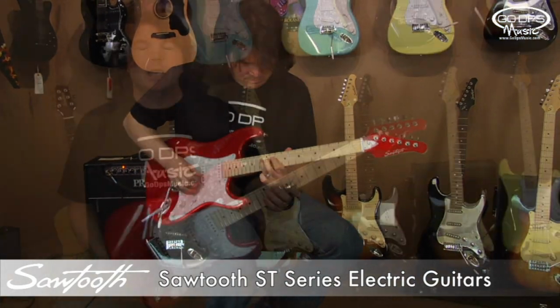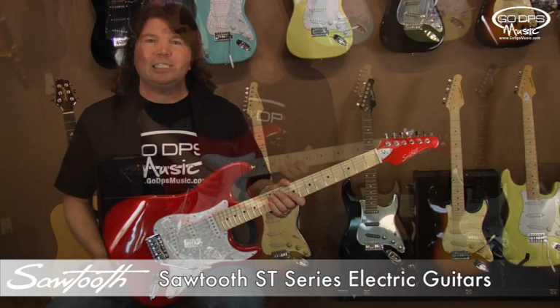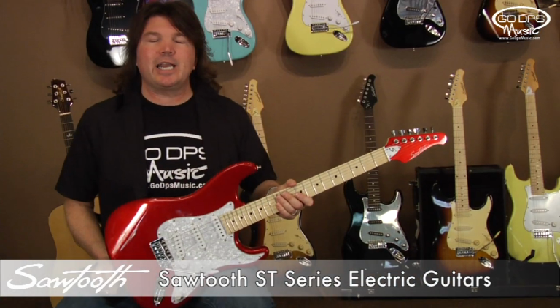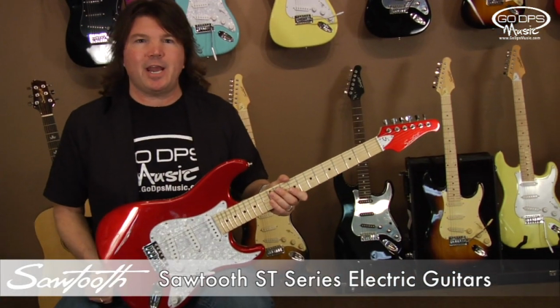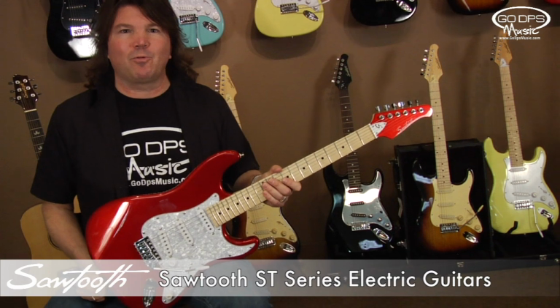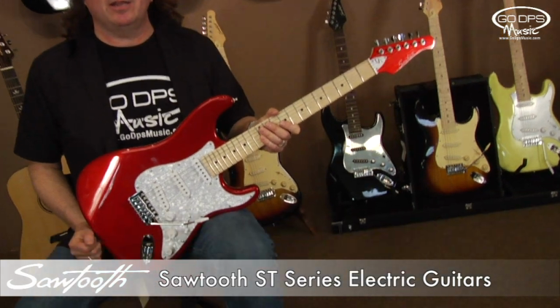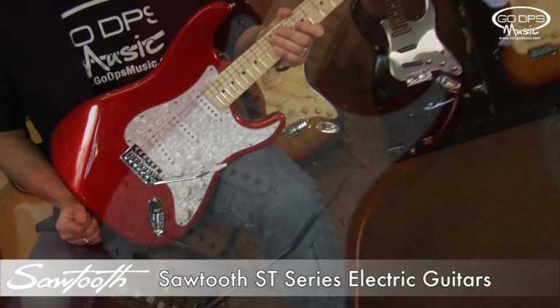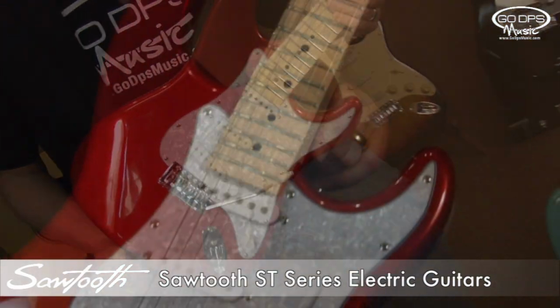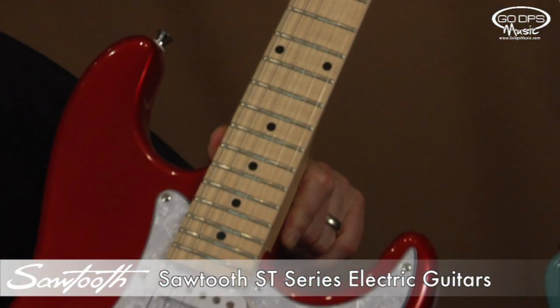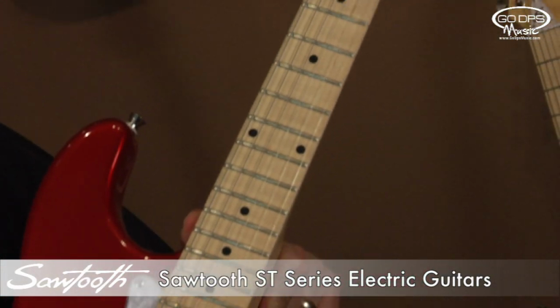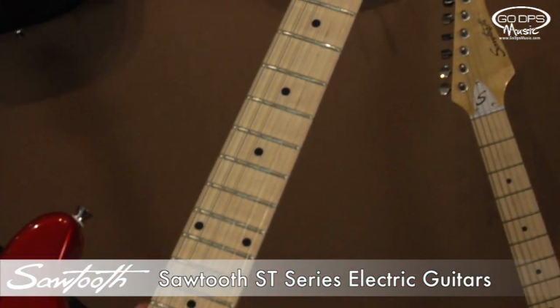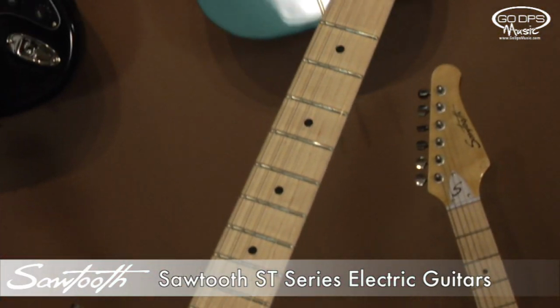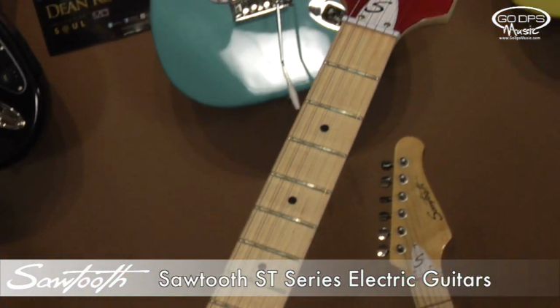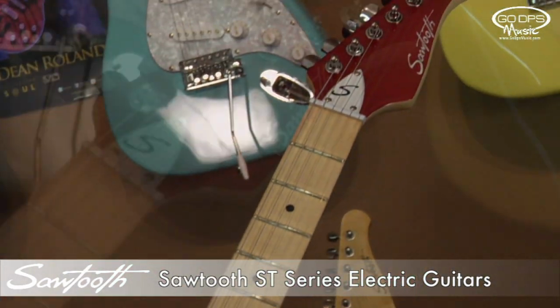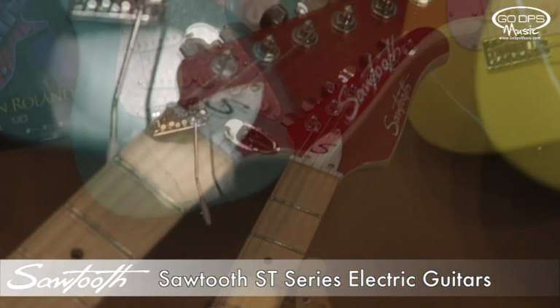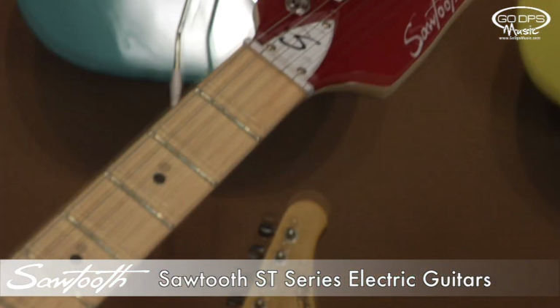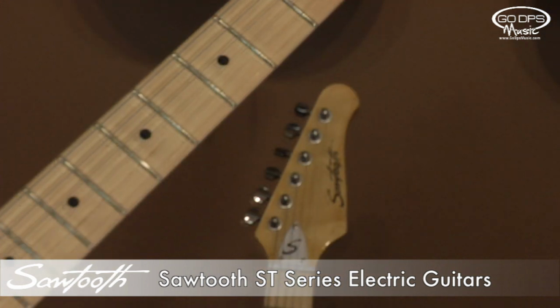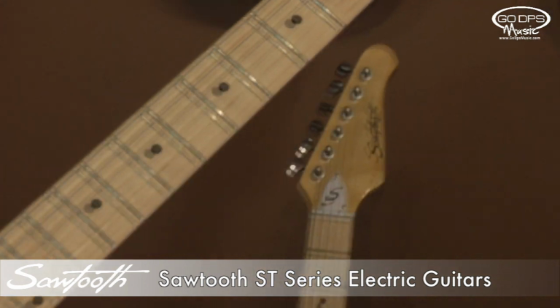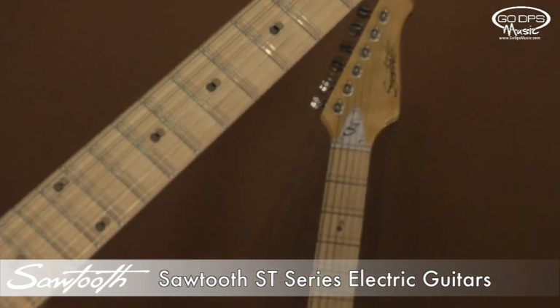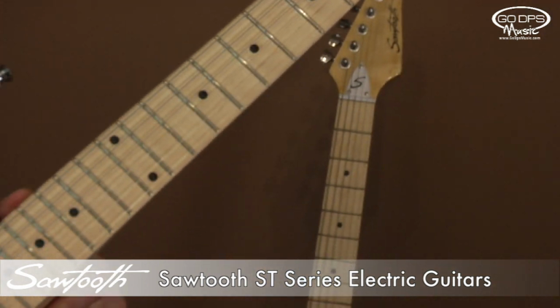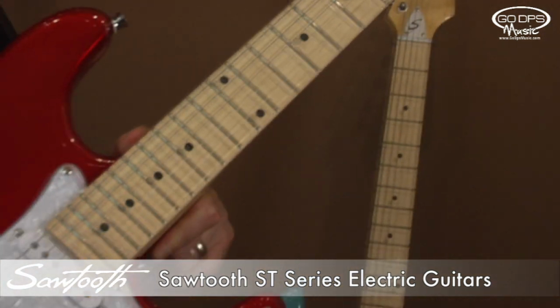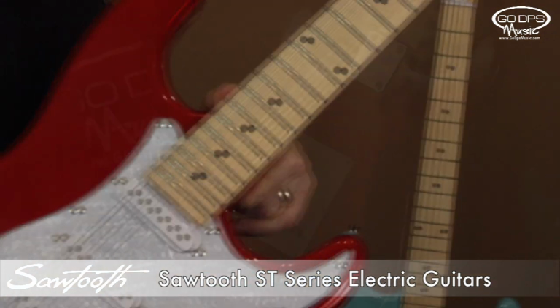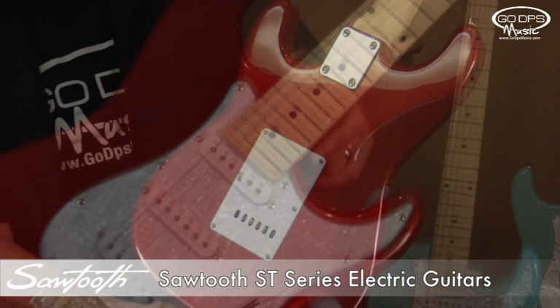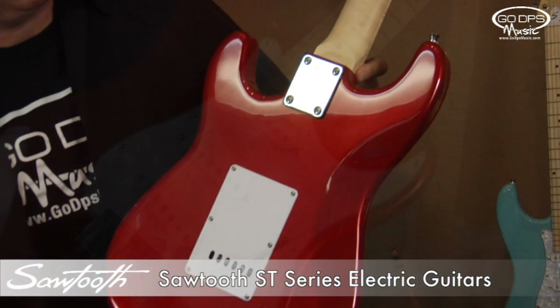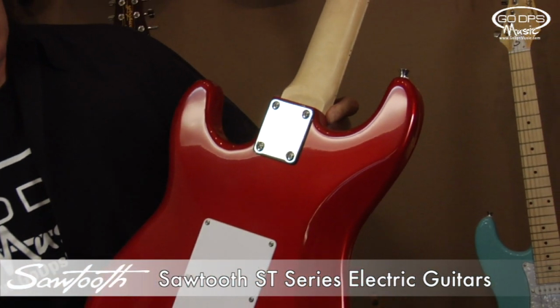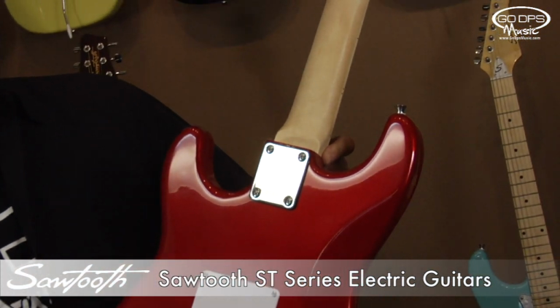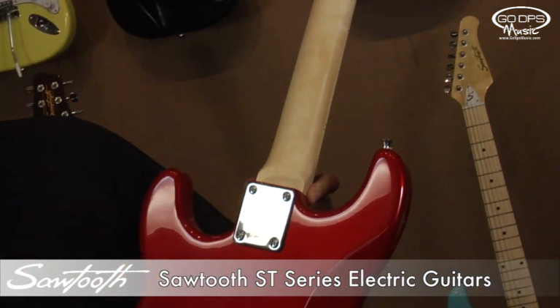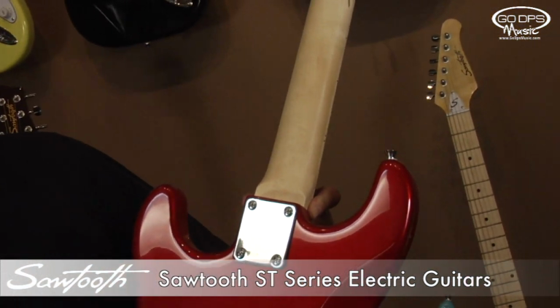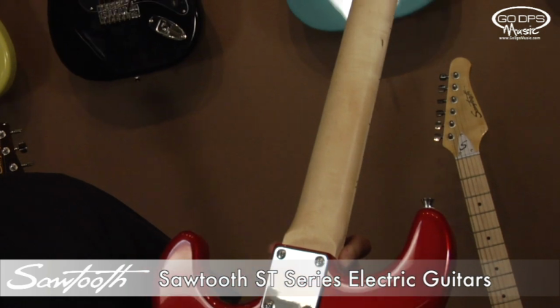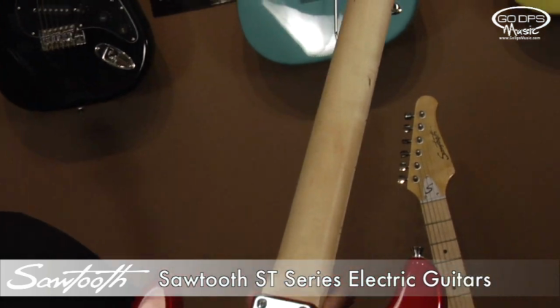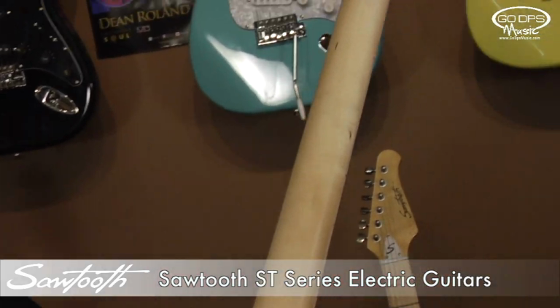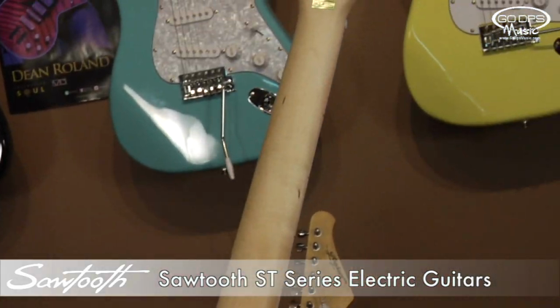This is the Candy Apple Red. The finish is Candy Apple Red with a white perloid pick guard and matching Candy Apple Red headstock with a maple fingerboard.